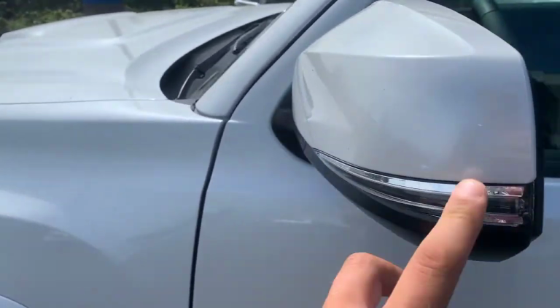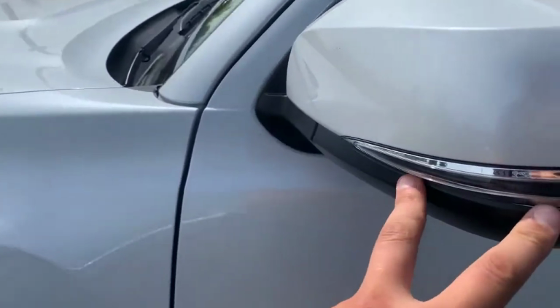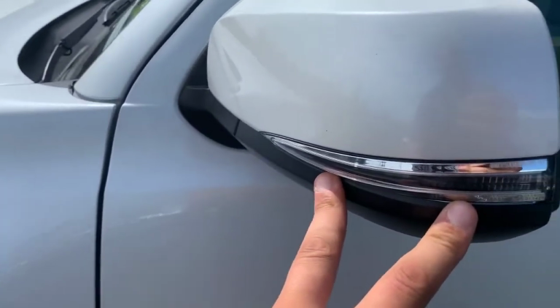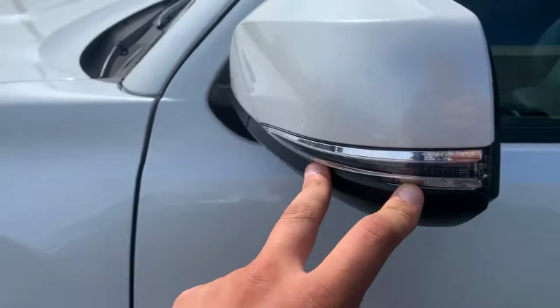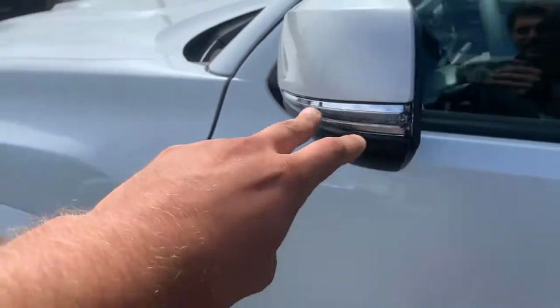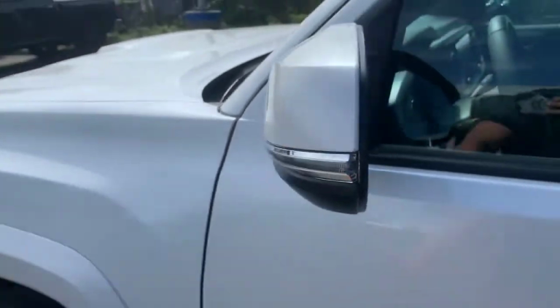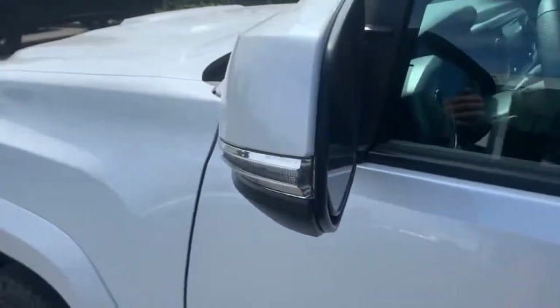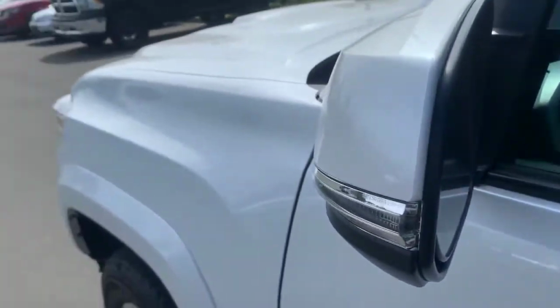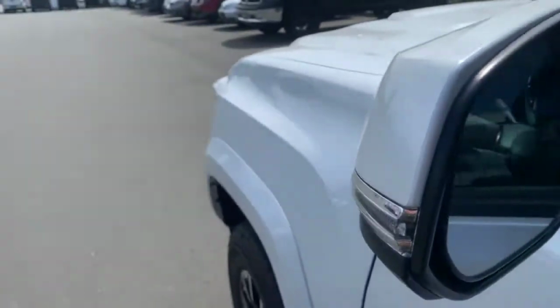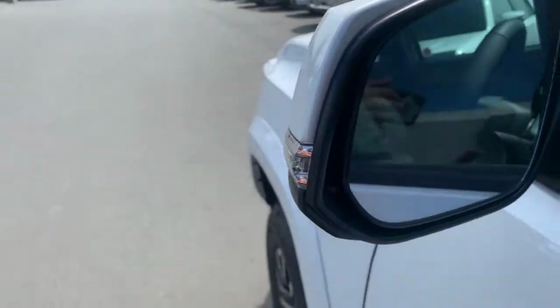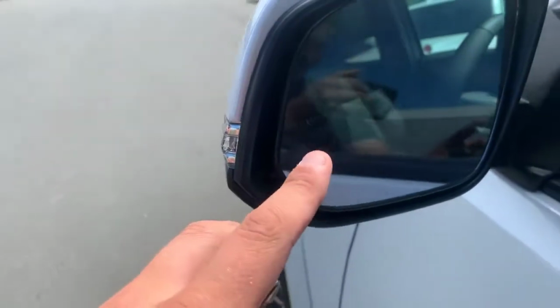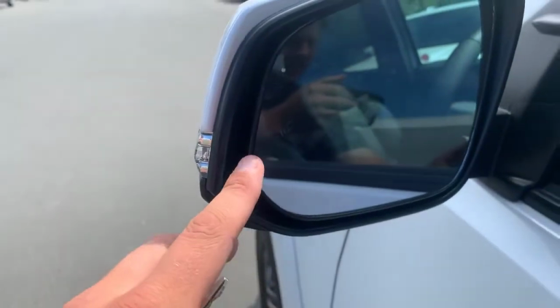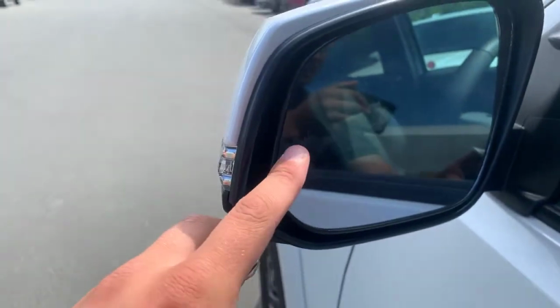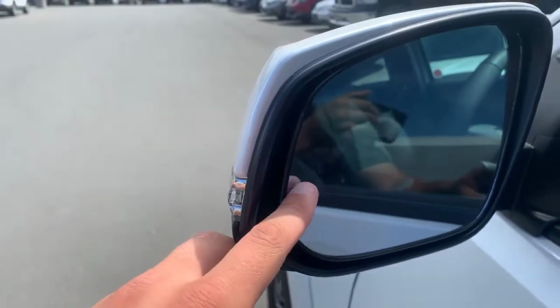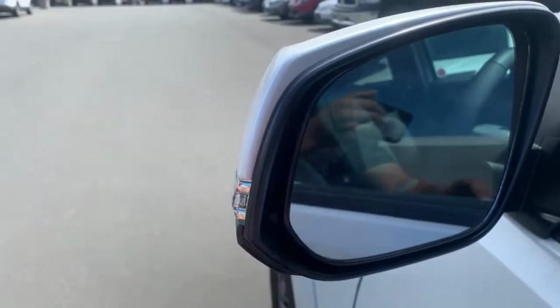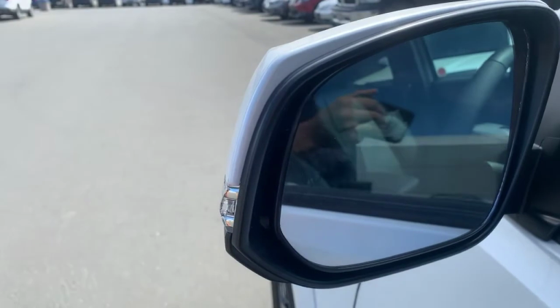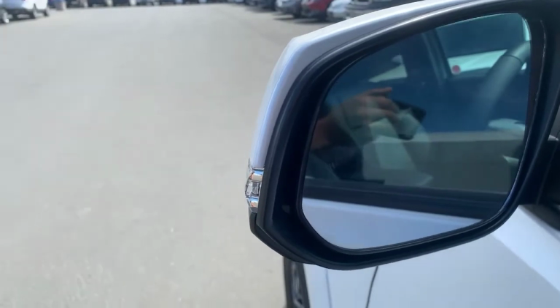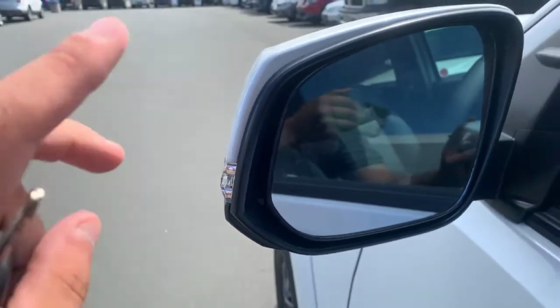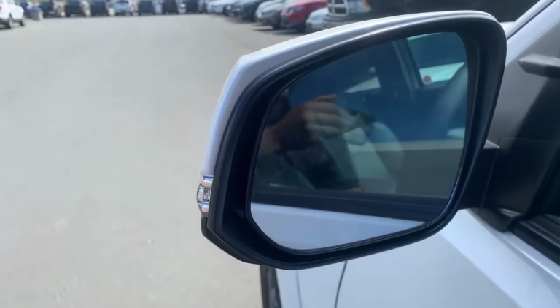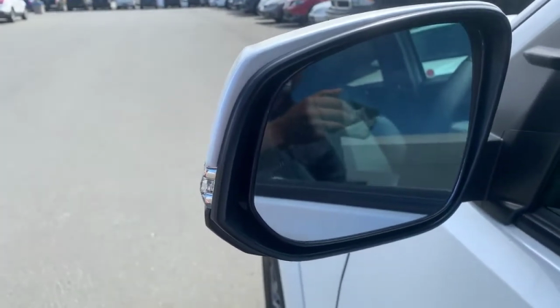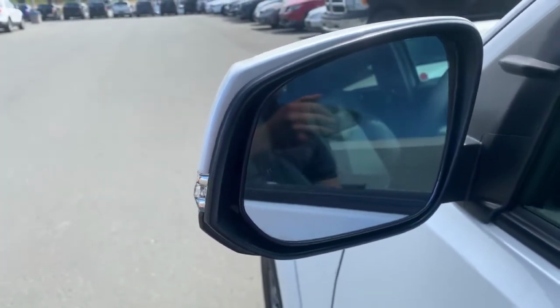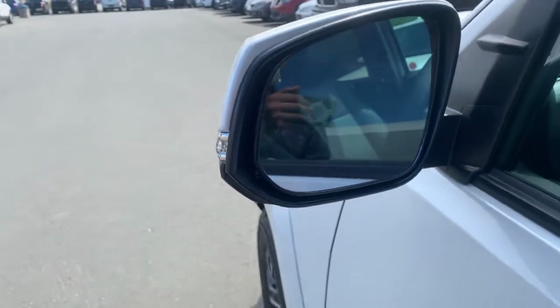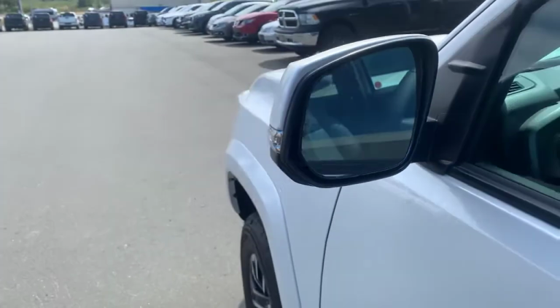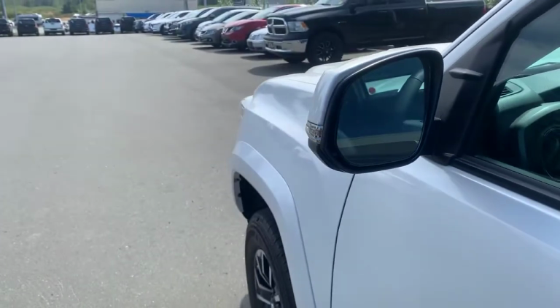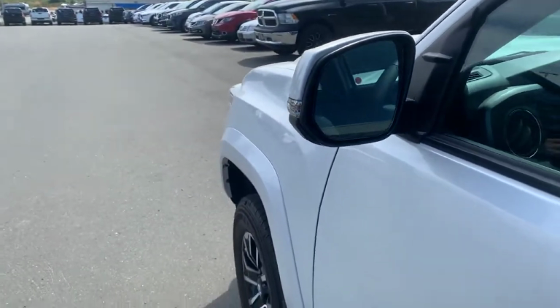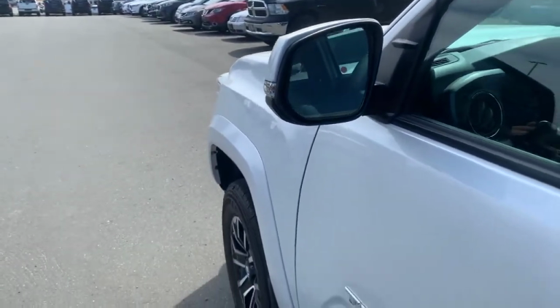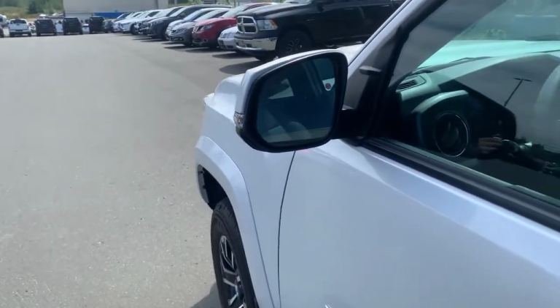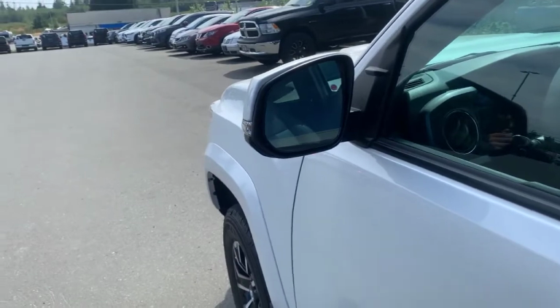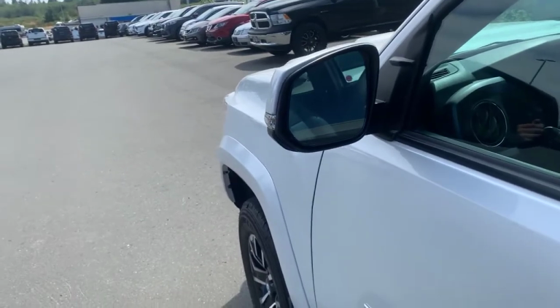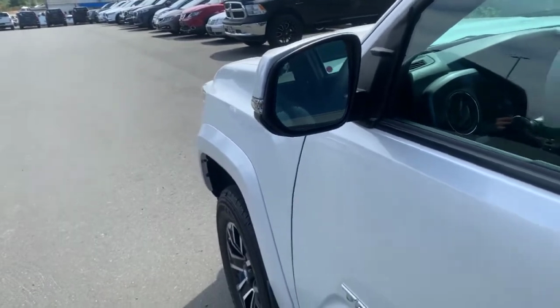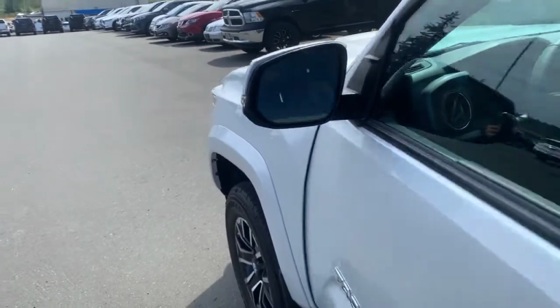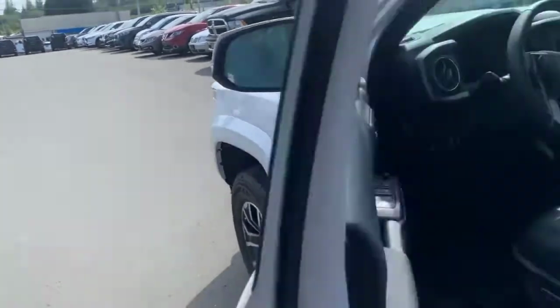Turn signal indicators out here will light up when you're changing lanes, or if there's someone in your blind spot this little indicator will also light up for you. By the way, these are defrosting mirrors, so when wintertime comes you've got tons of visibility out of them too.